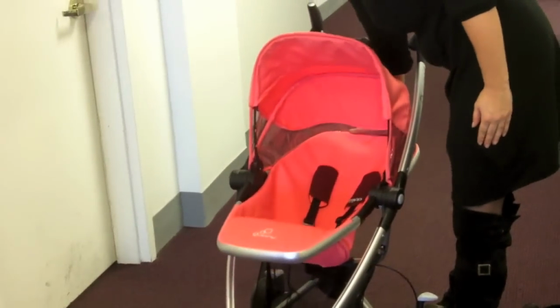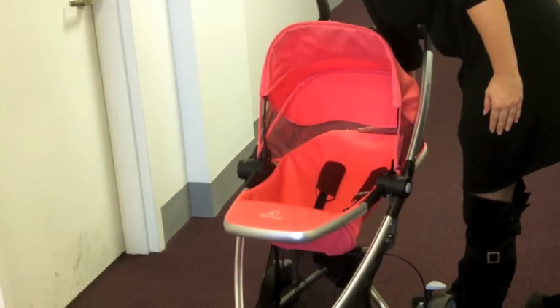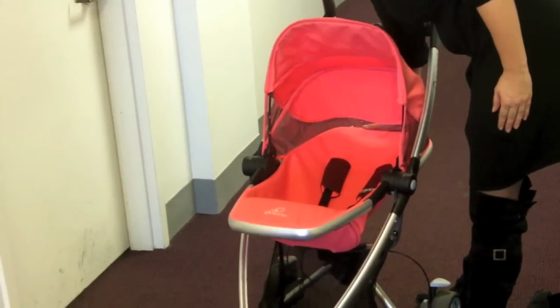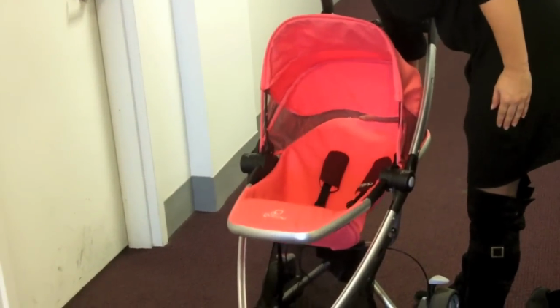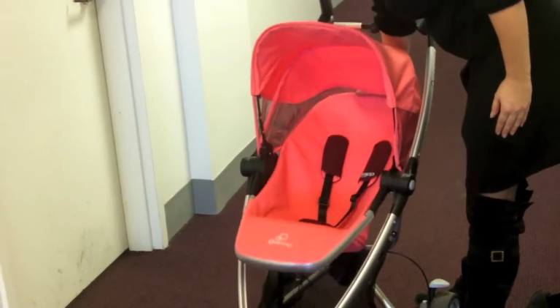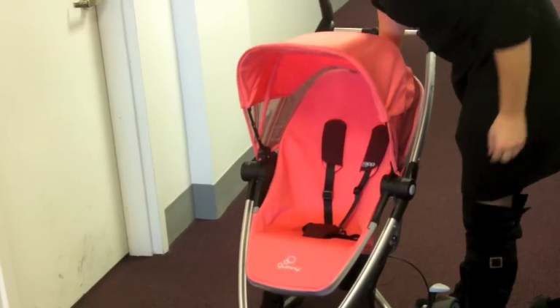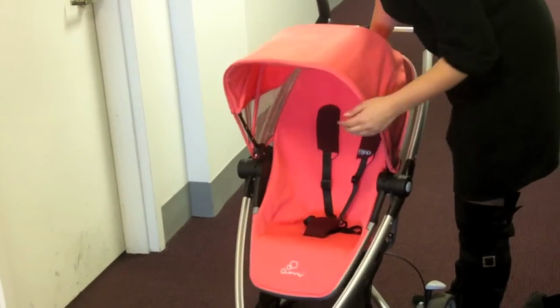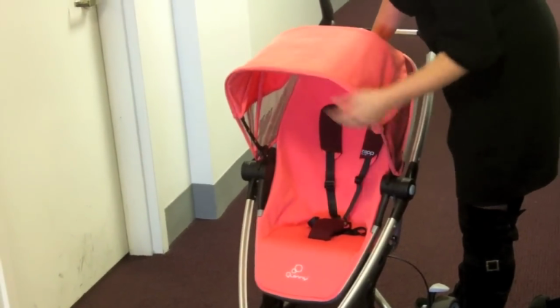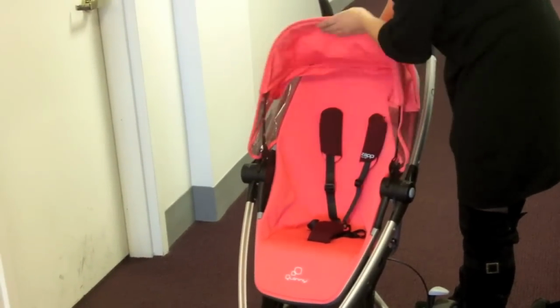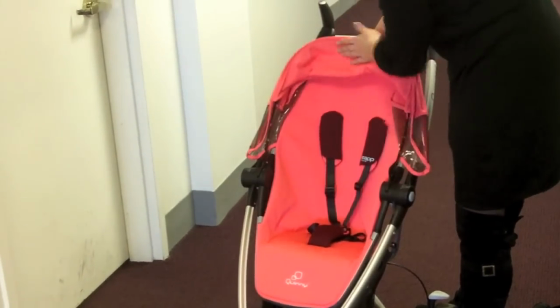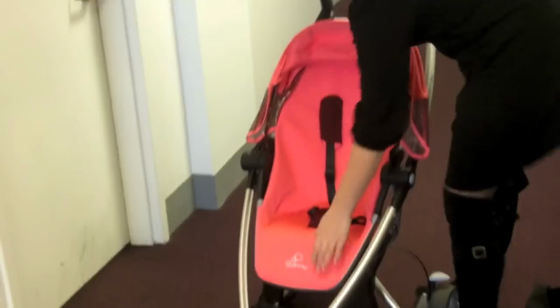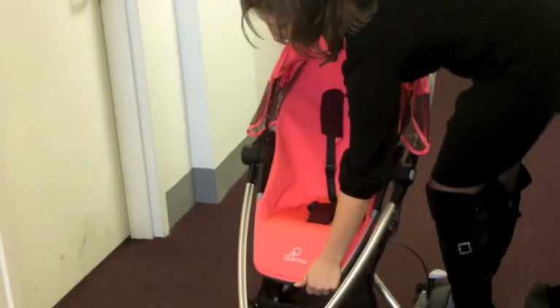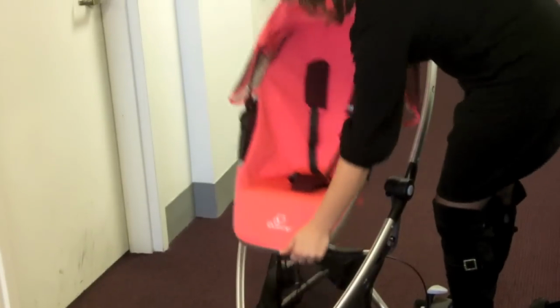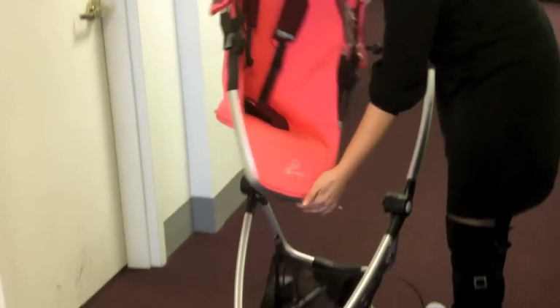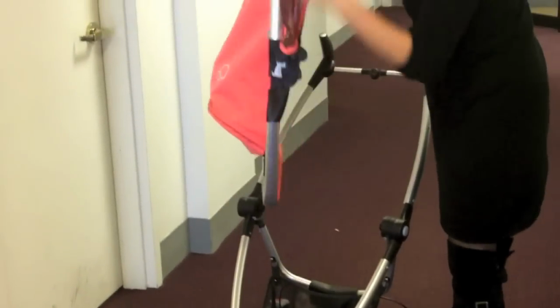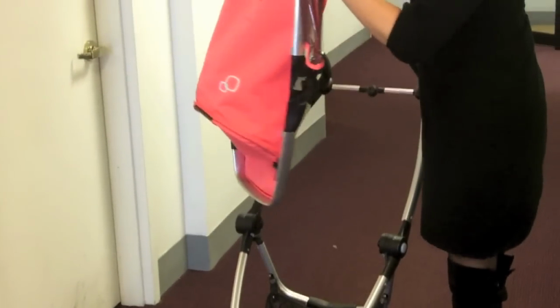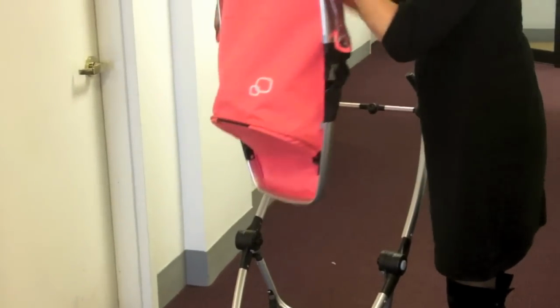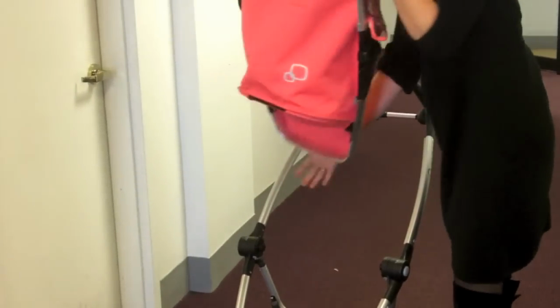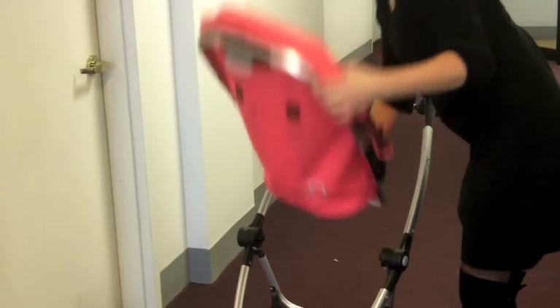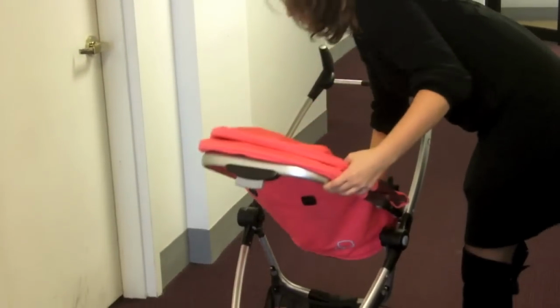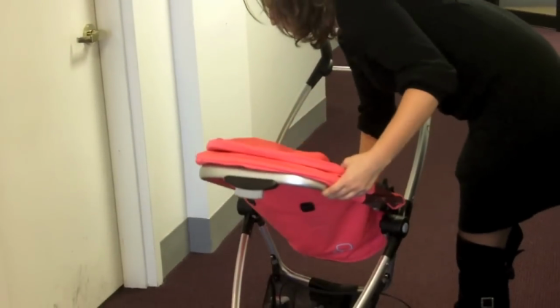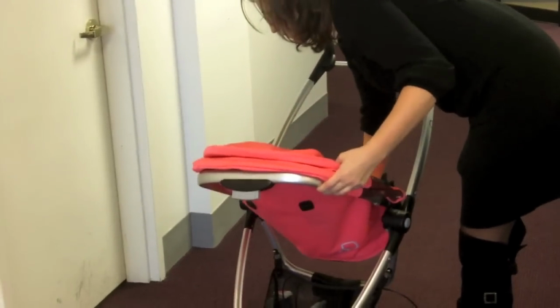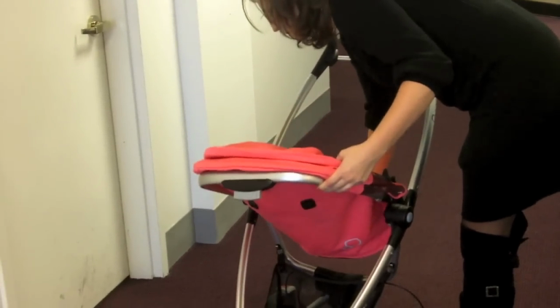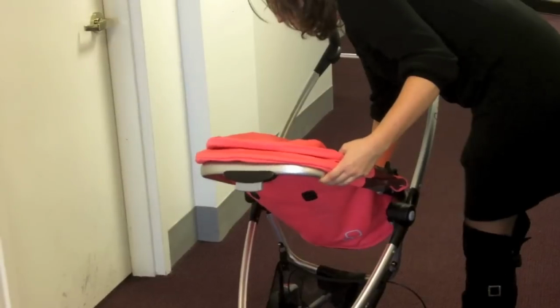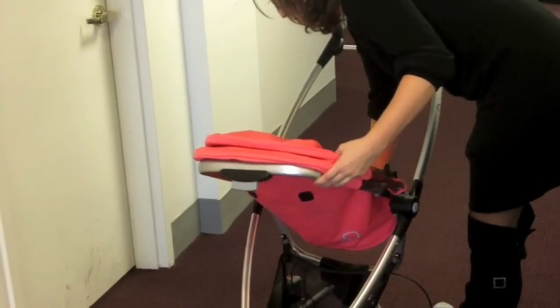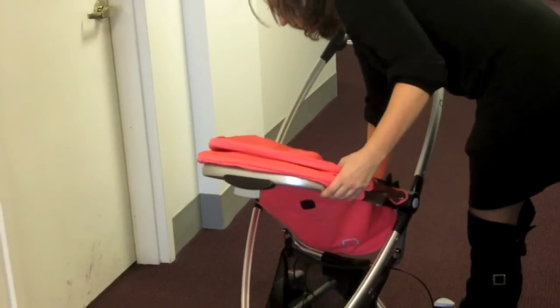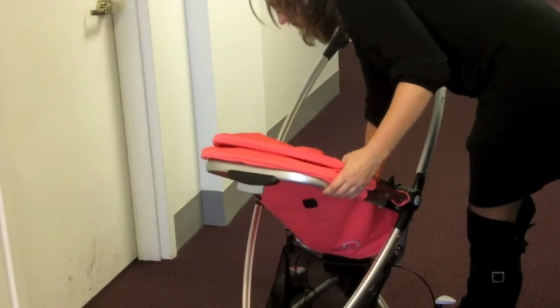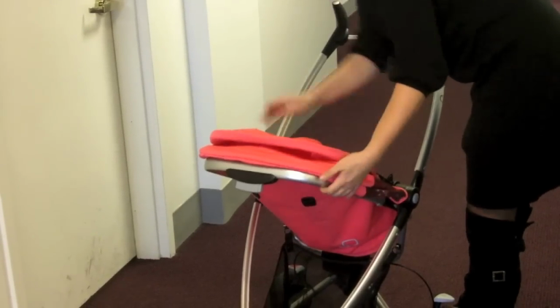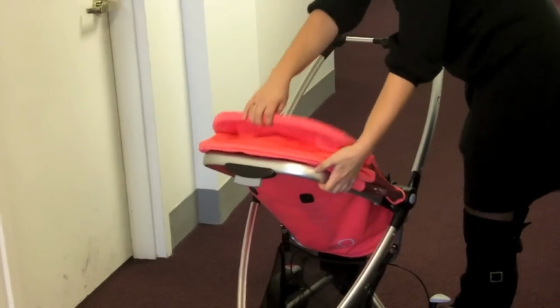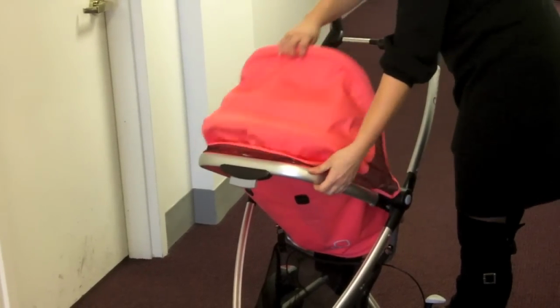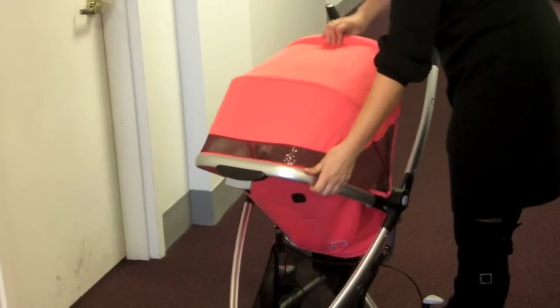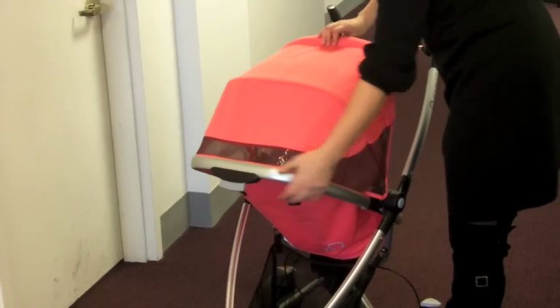It has a 3-point recline — full recline when it's forward facing, and when it's rear facing, which you can change with only one hand. It clicks right into place, and it's got a 2-point recline, as you can see right here.